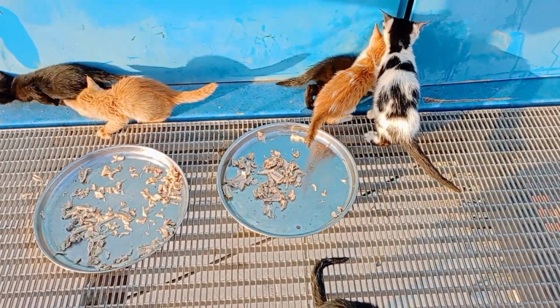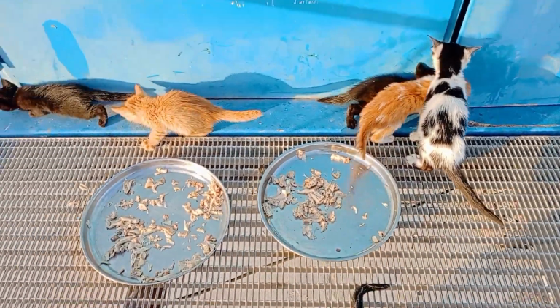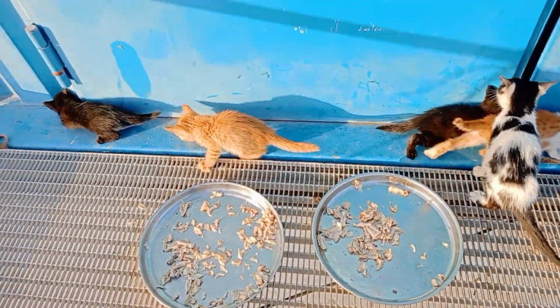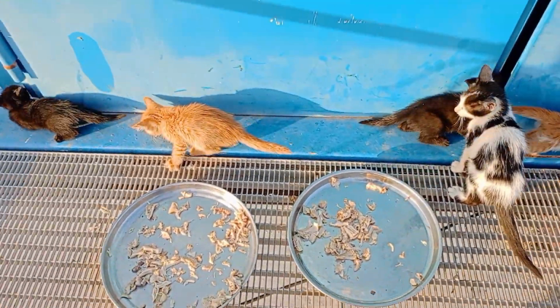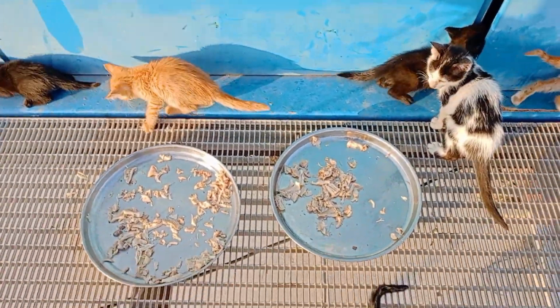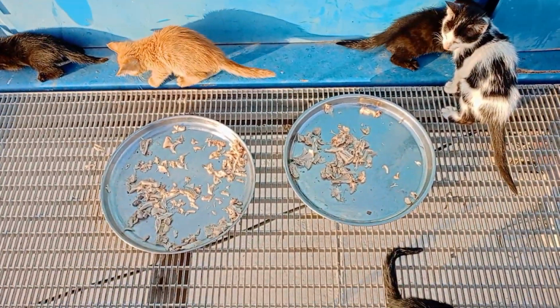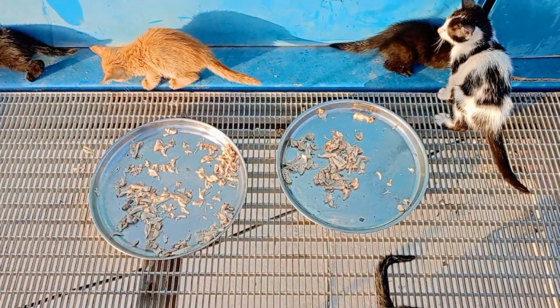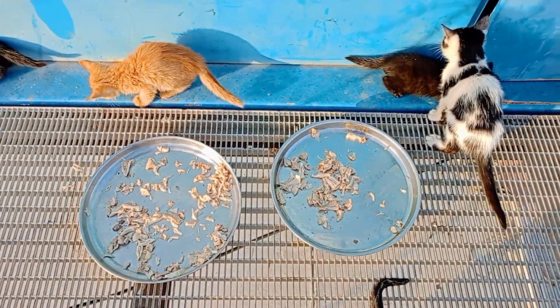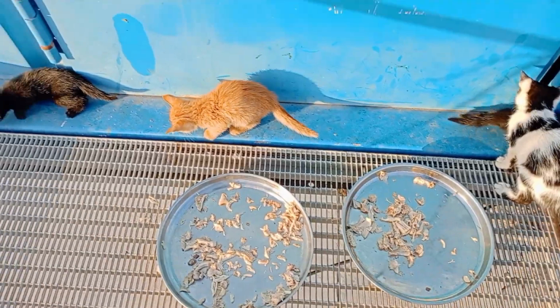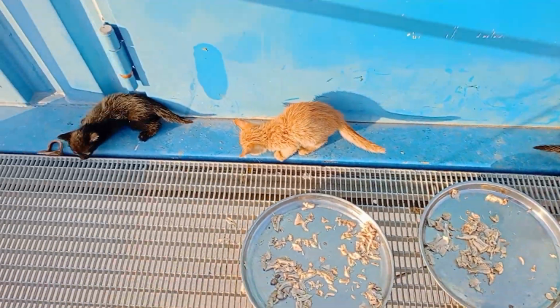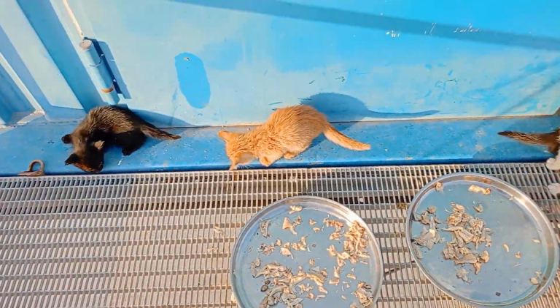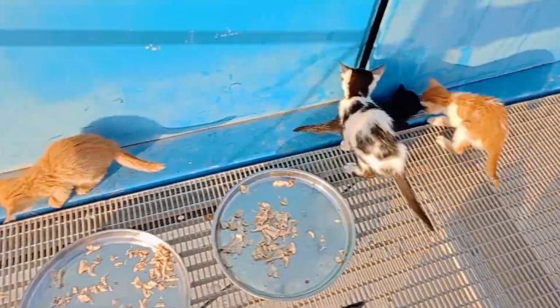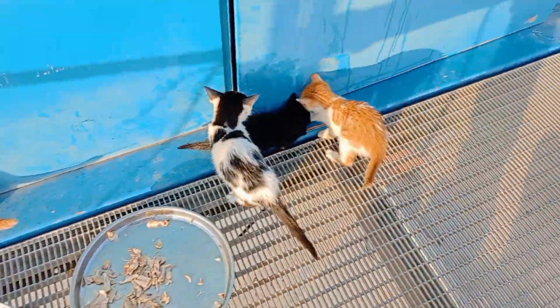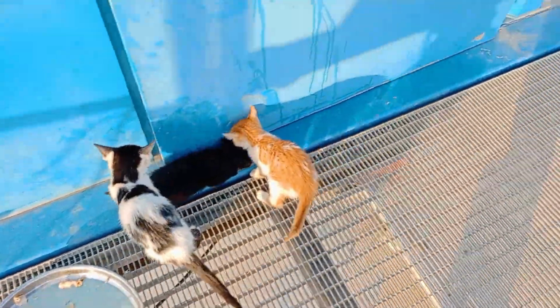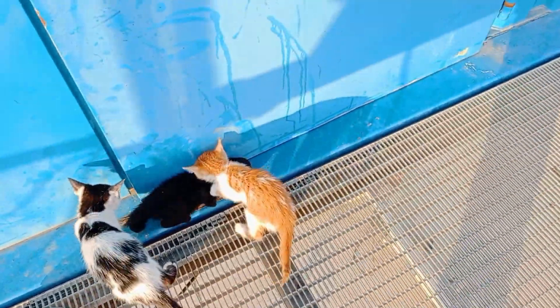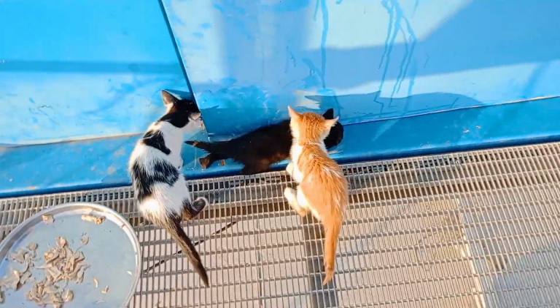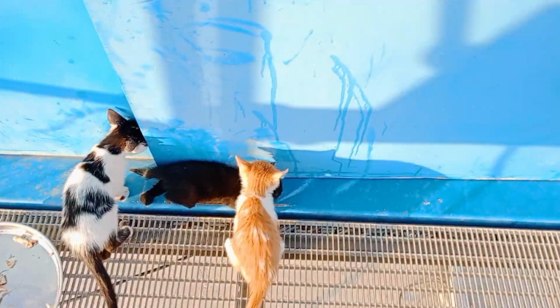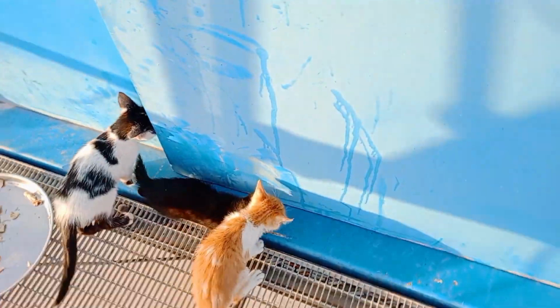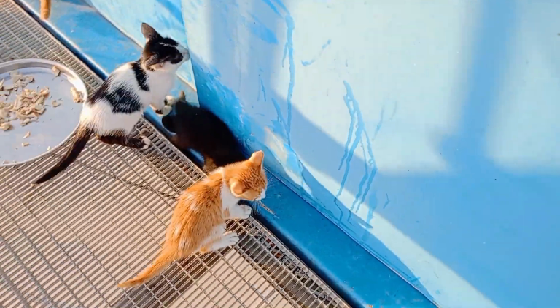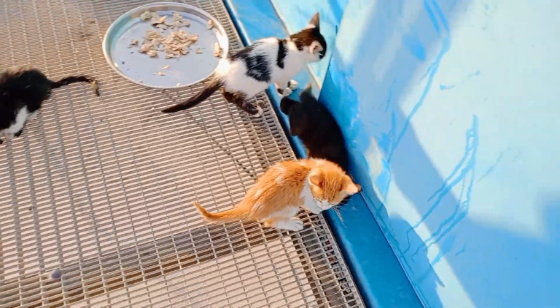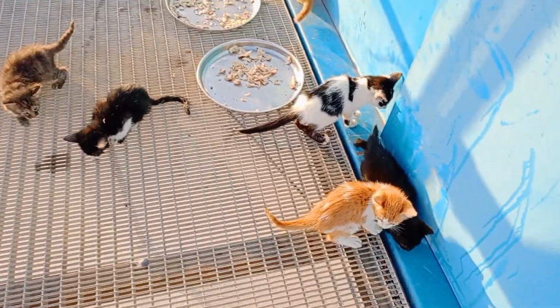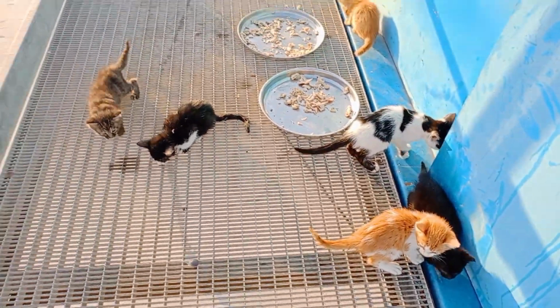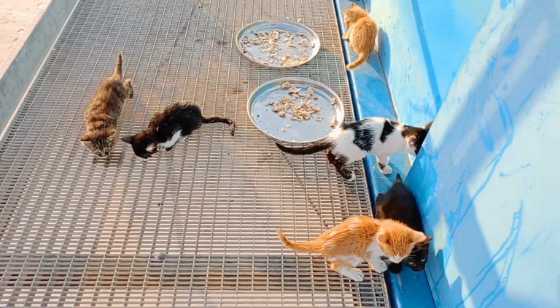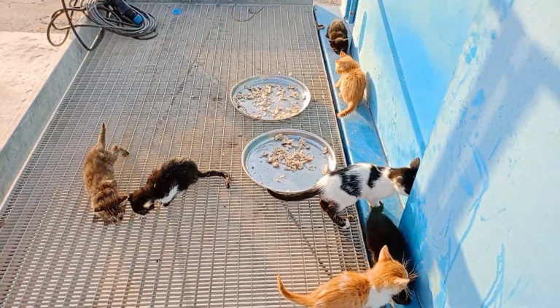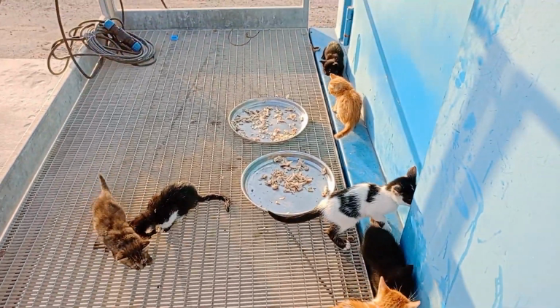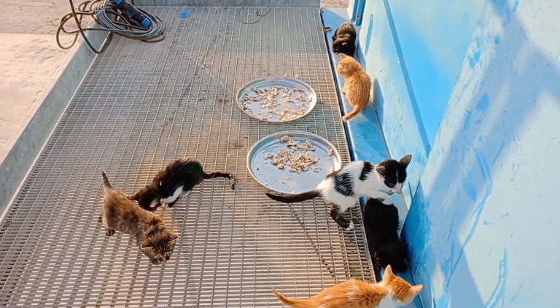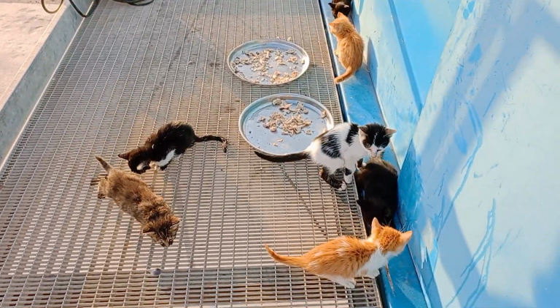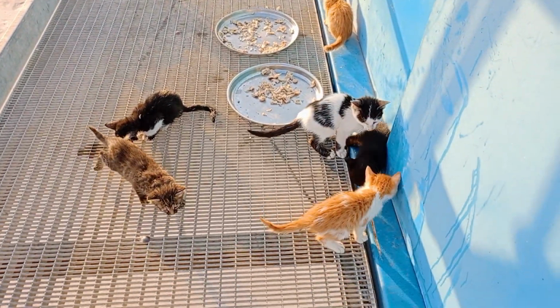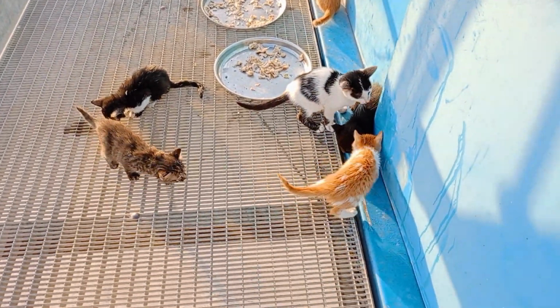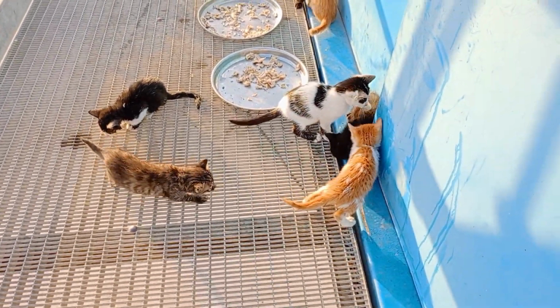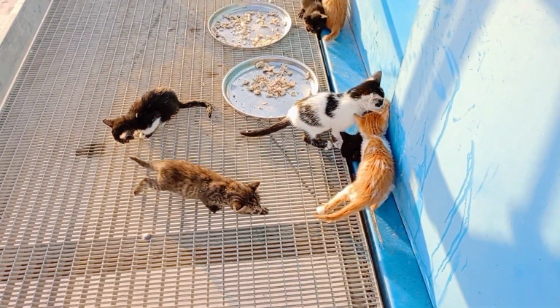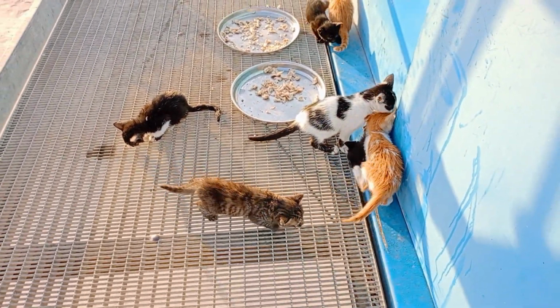I want to continue to rescue more and do more things for homeless cats, kittens, and dogs. All right guys, thank you. Thanks for watching. Please like, share, and comment. Thank you very much.